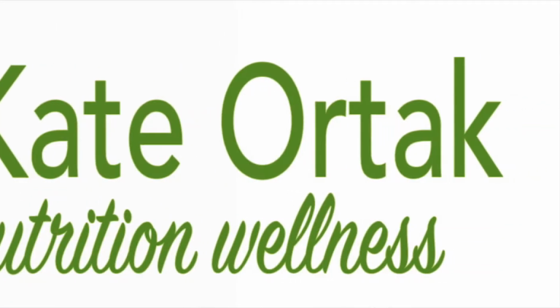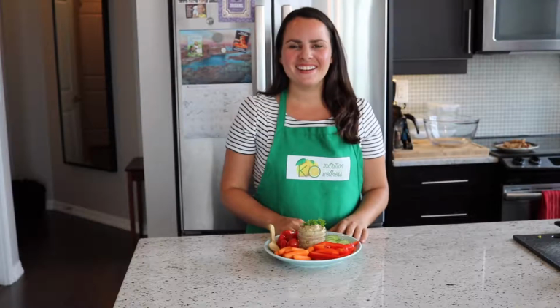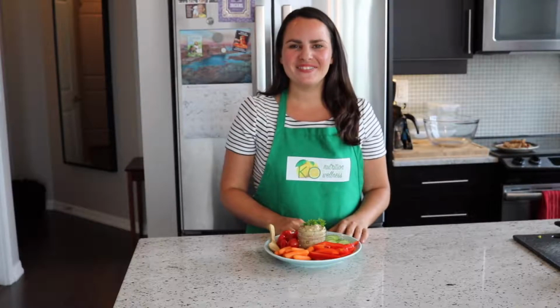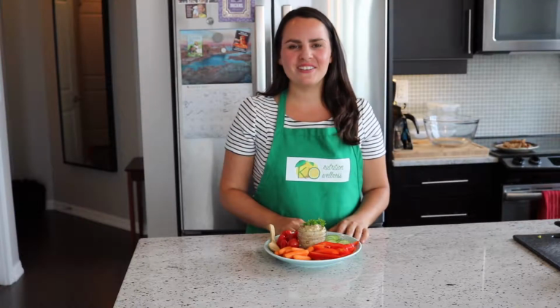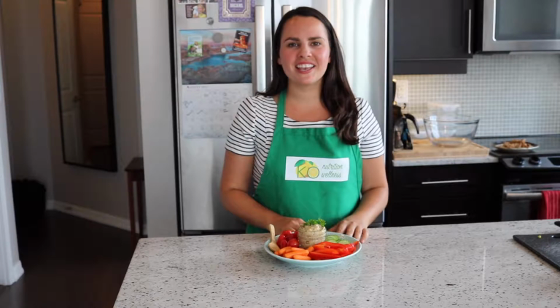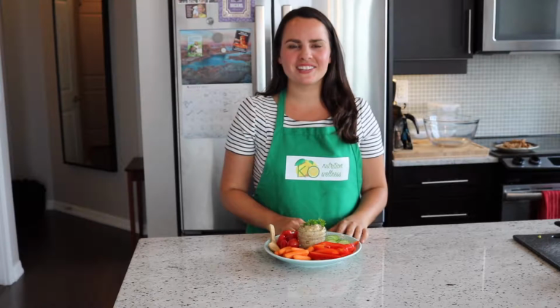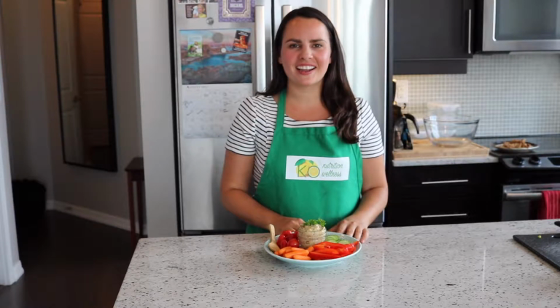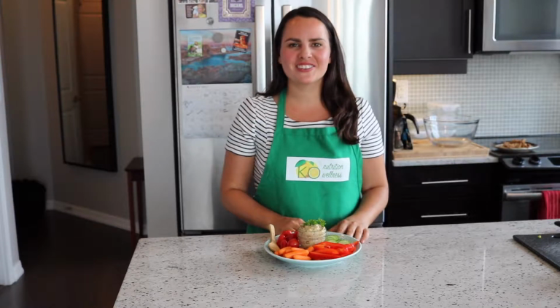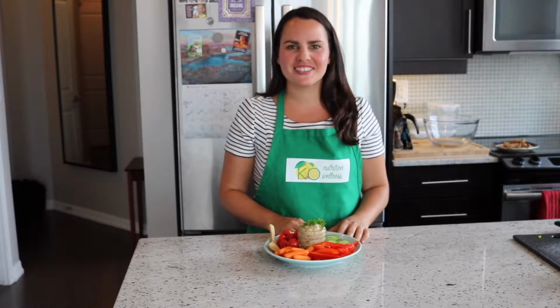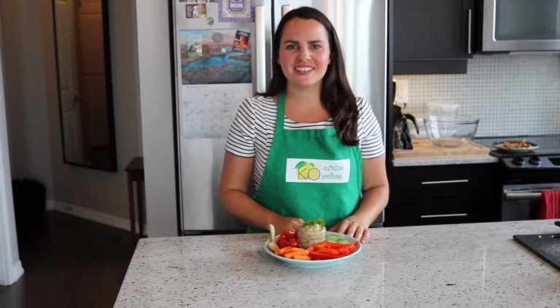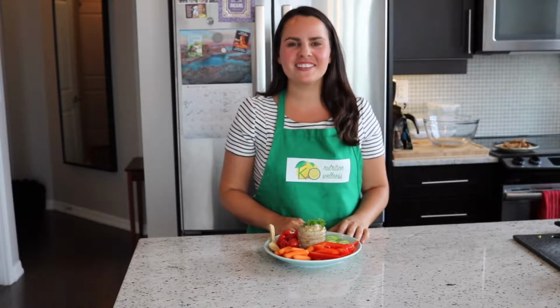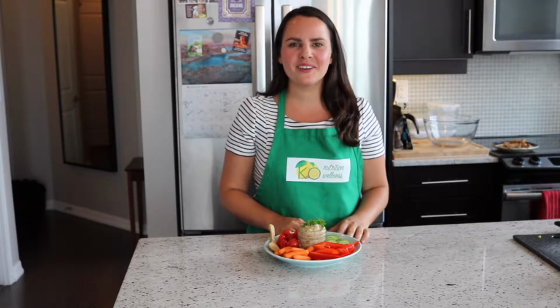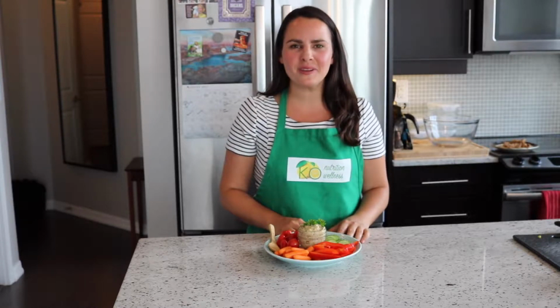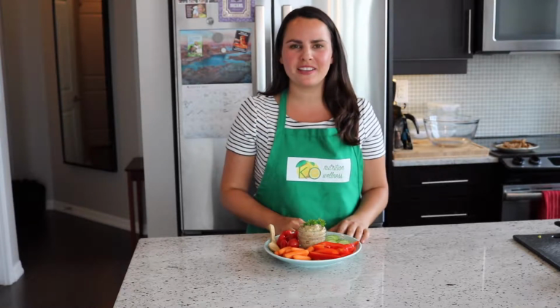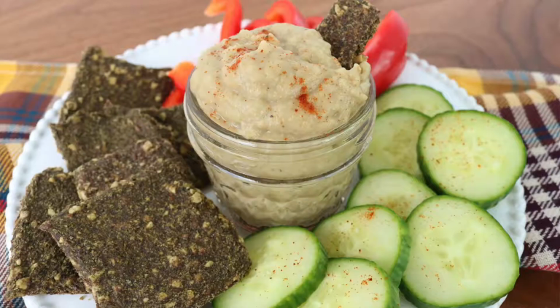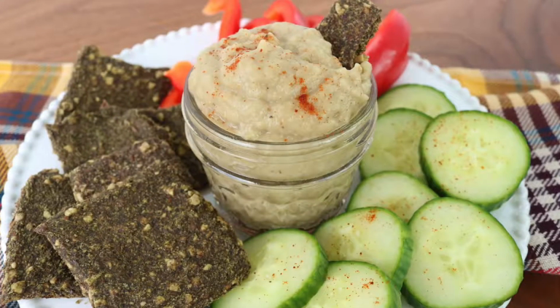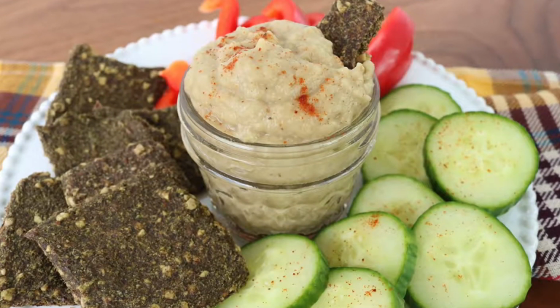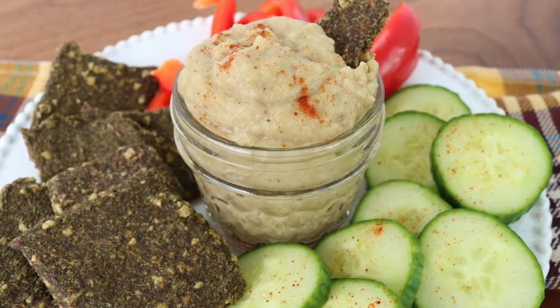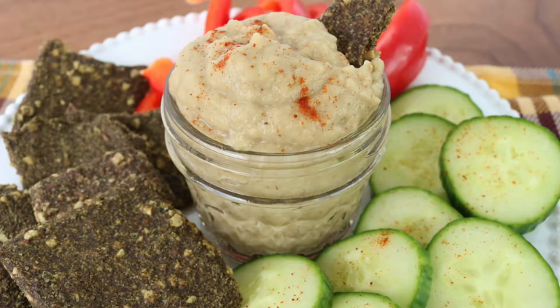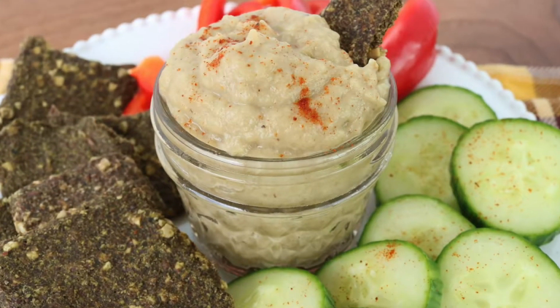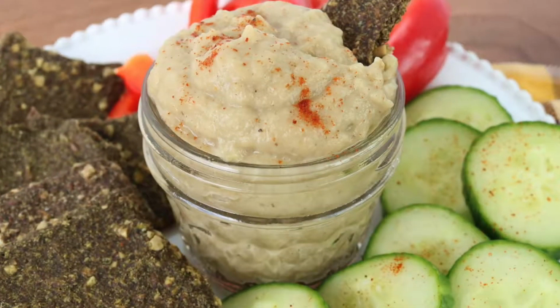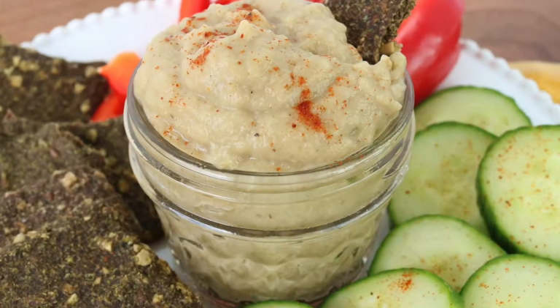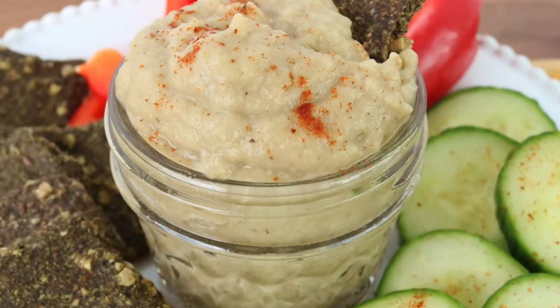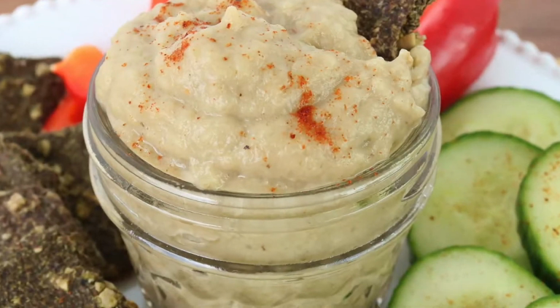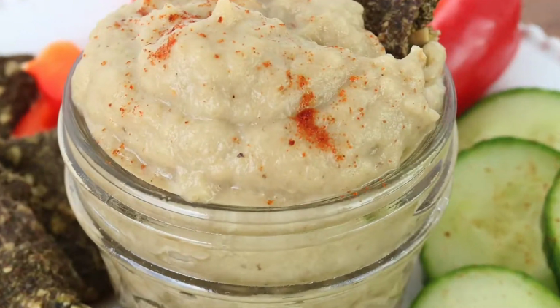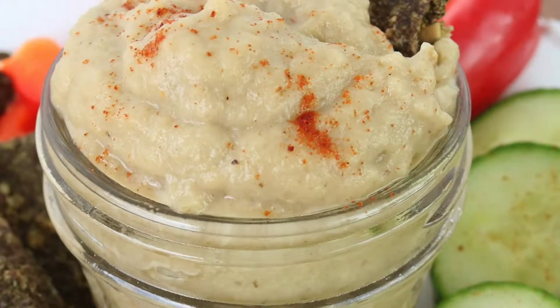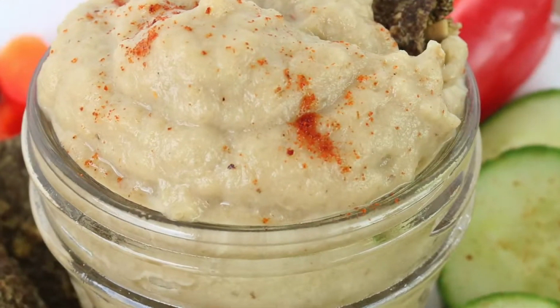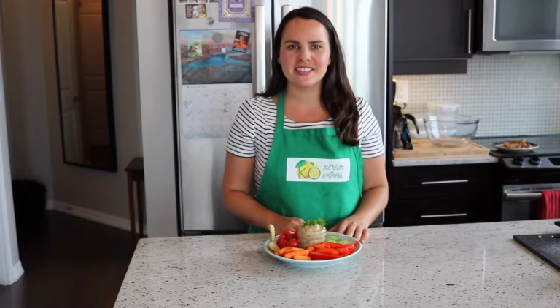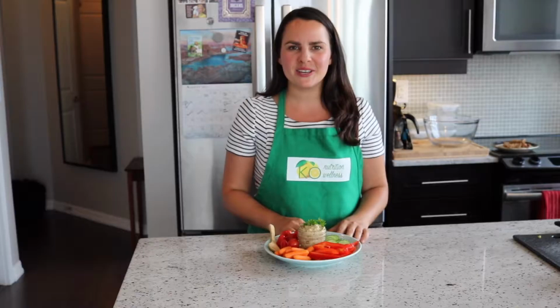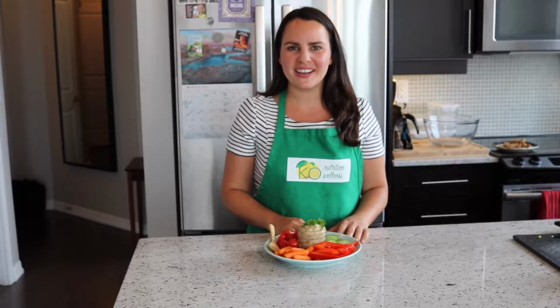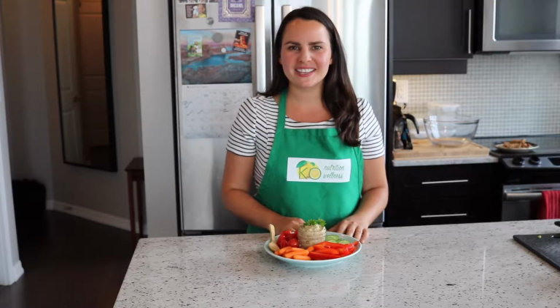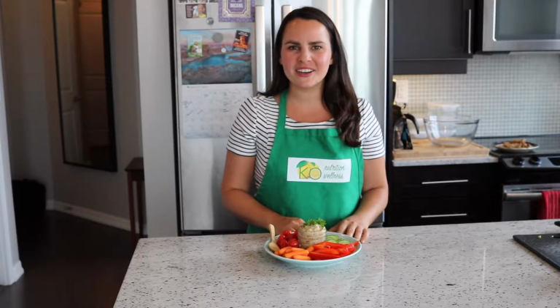Hello, my name is Kate Ortak, nutritionist, and today we're going to be making a roasted eggplant dip that's sure to change your mind about eggplants. So, let's get started.